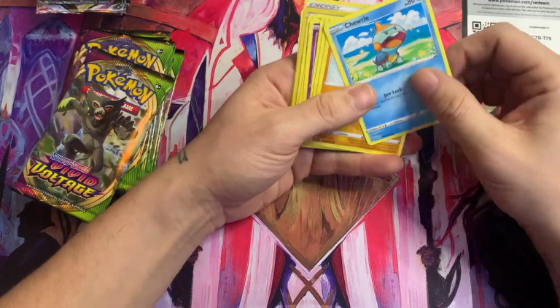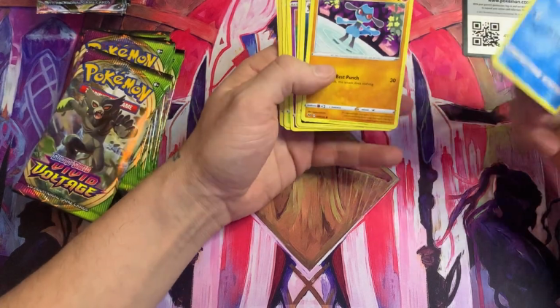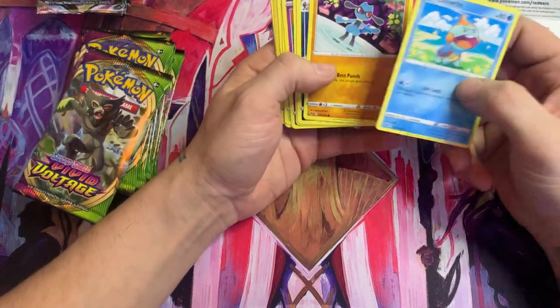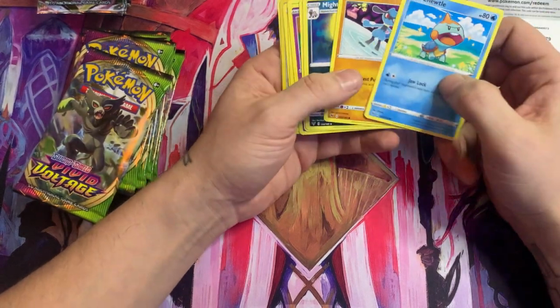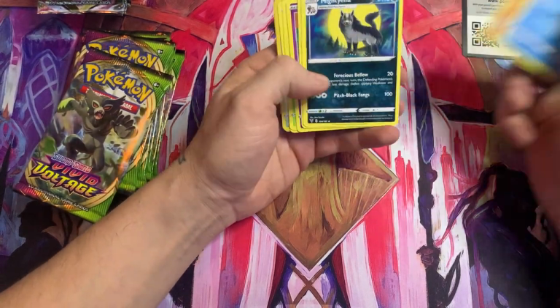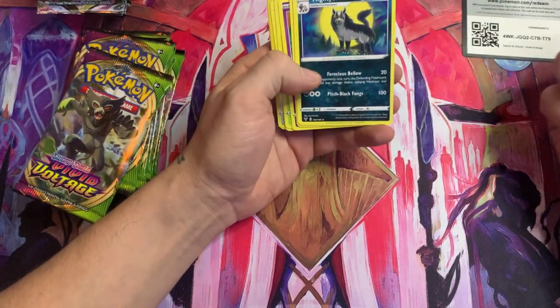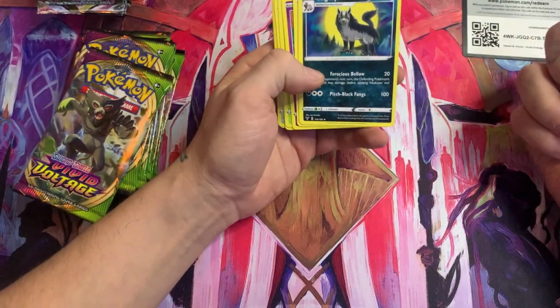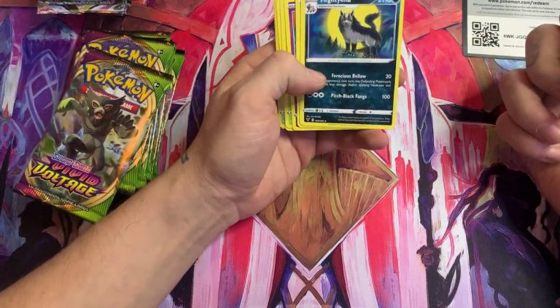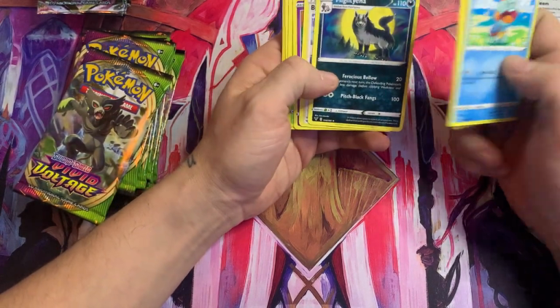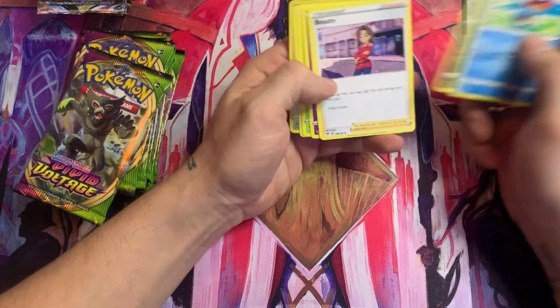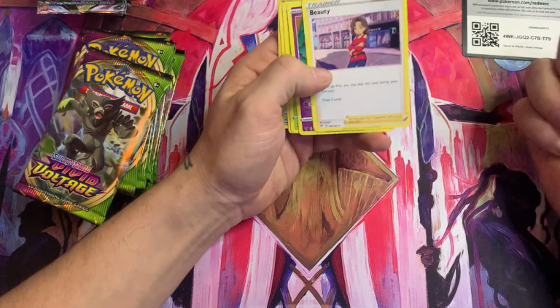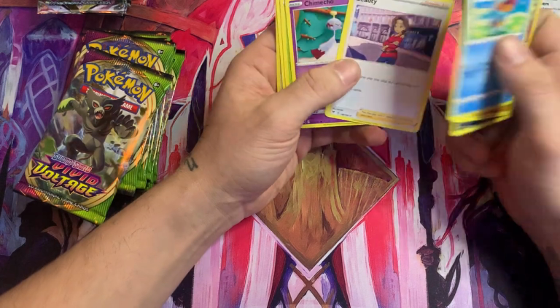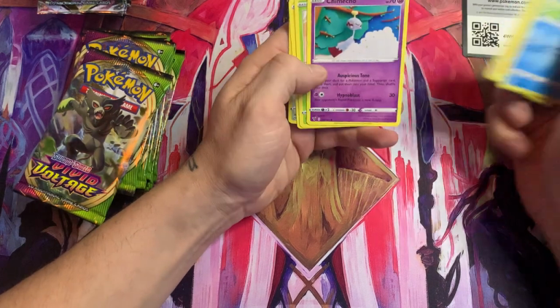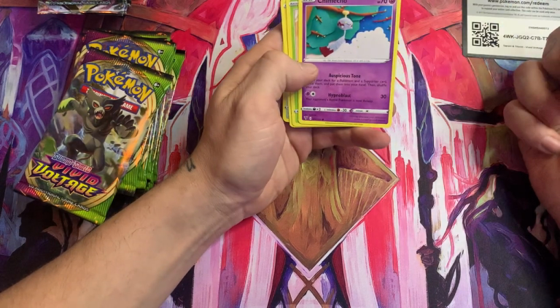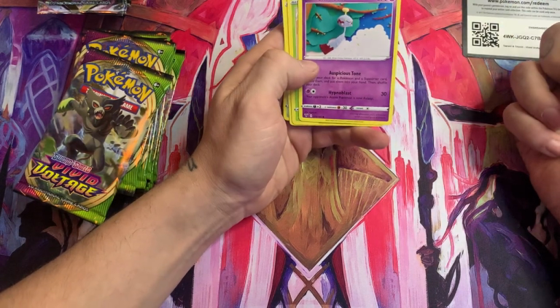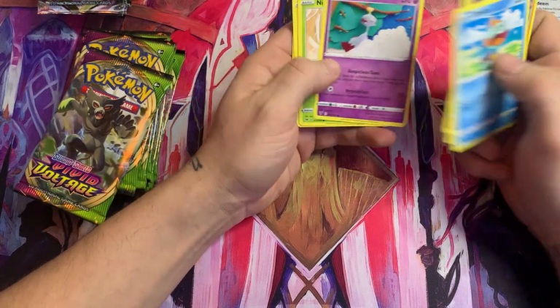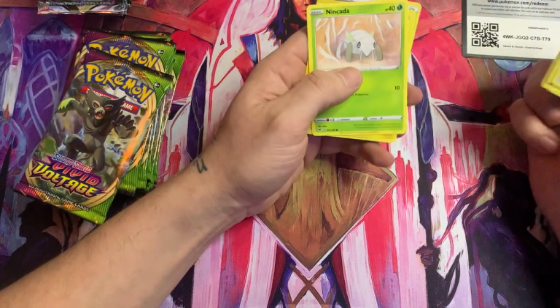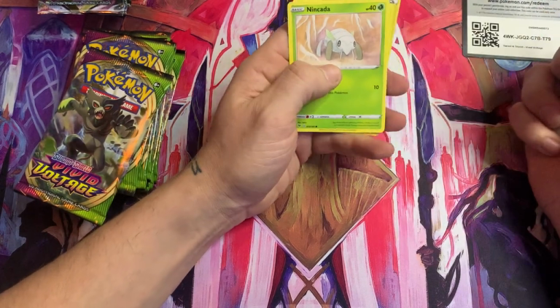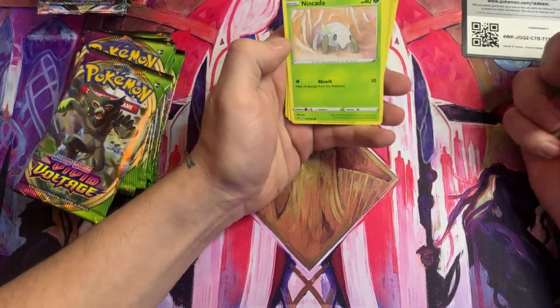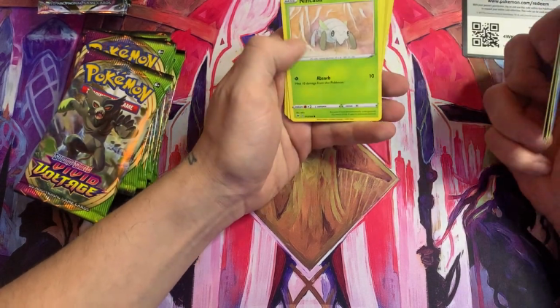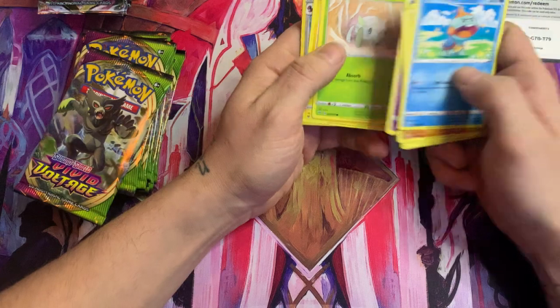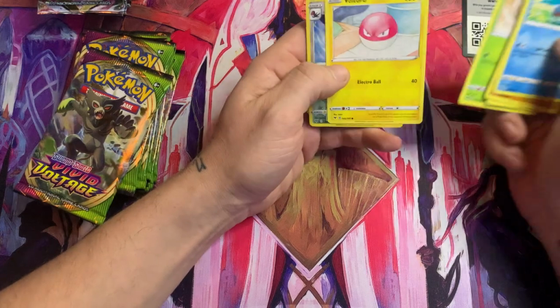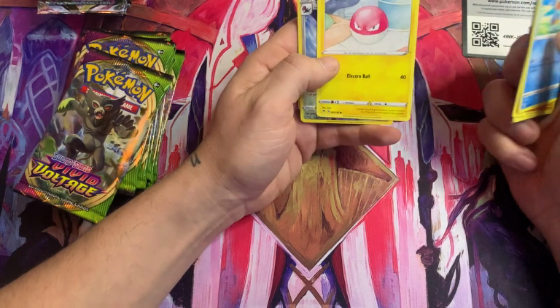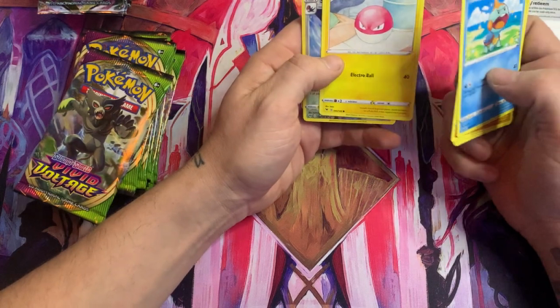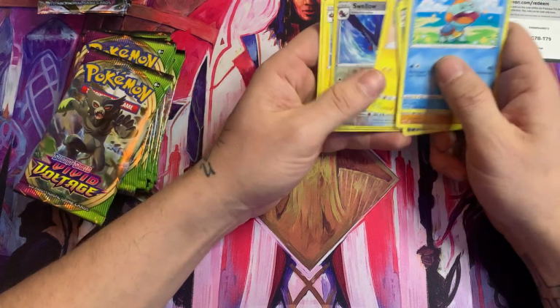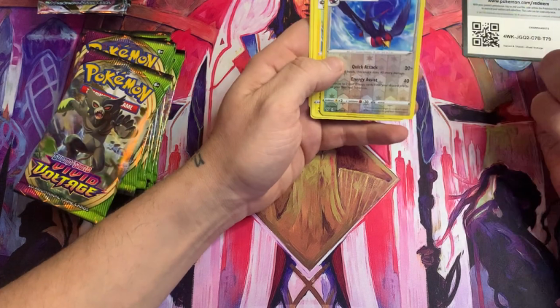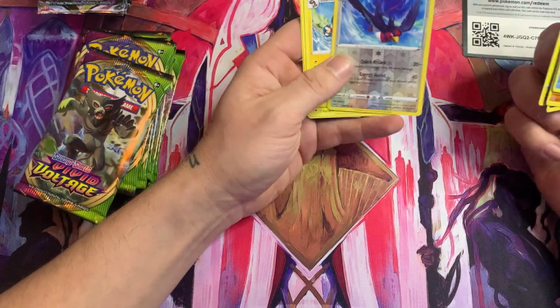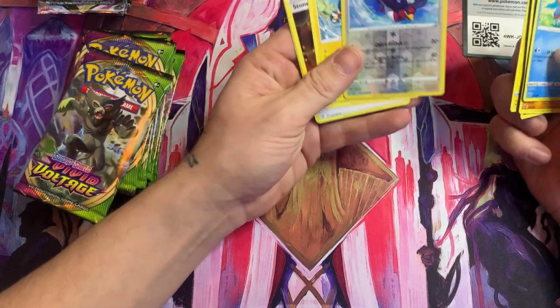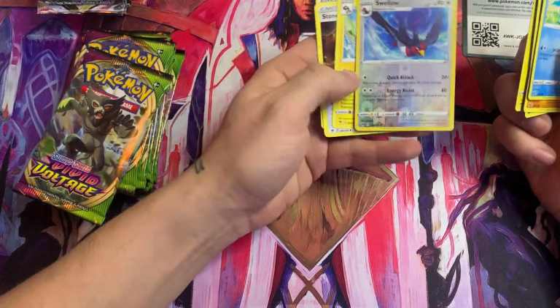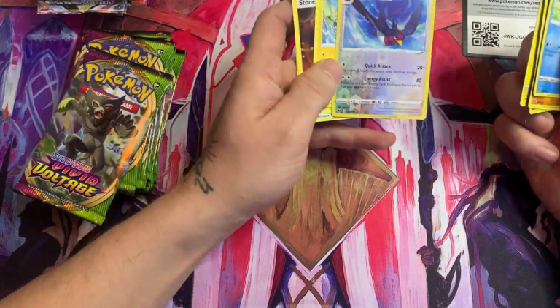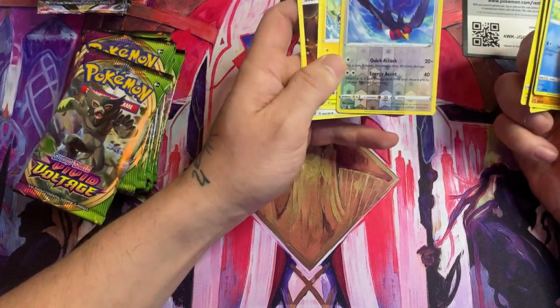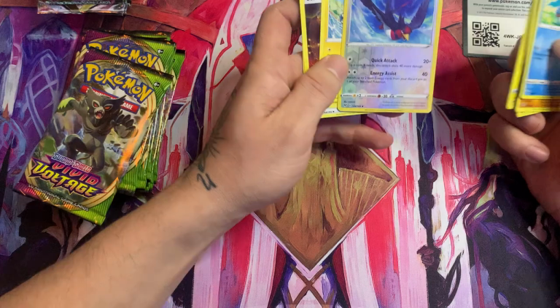Let's see — we got Choodle. I don't even know how to say half the names. Mighty Yenna, Beauty, Chimekko. What is this? Nincanda? That's cool. Voltorb — oh, I miss Voltorb. I used to play. Reverse Holo Swellow. All right.